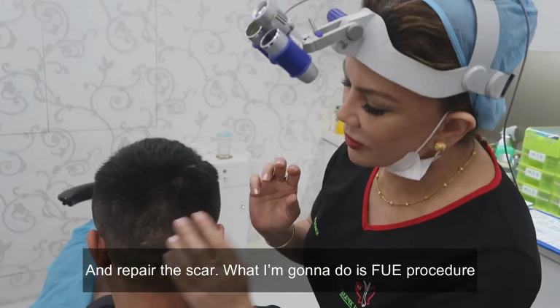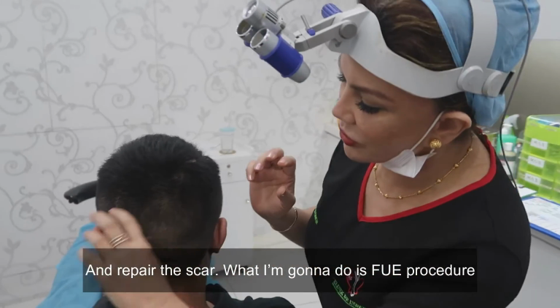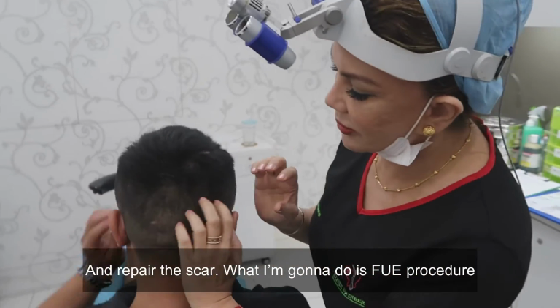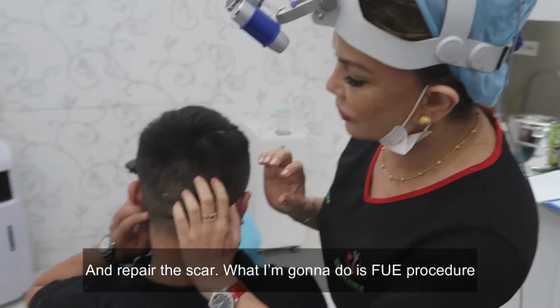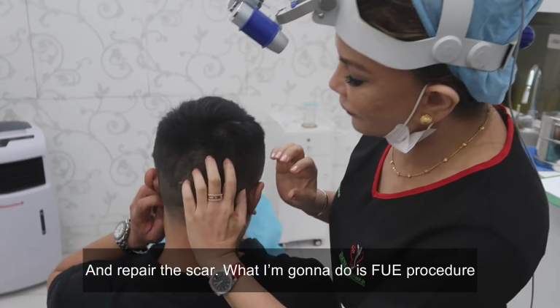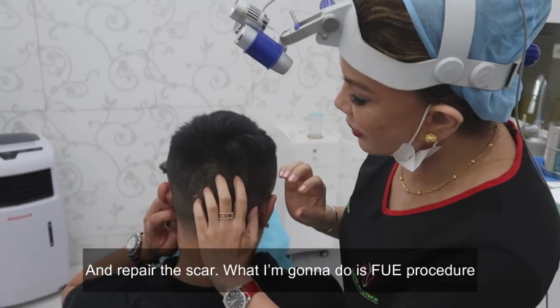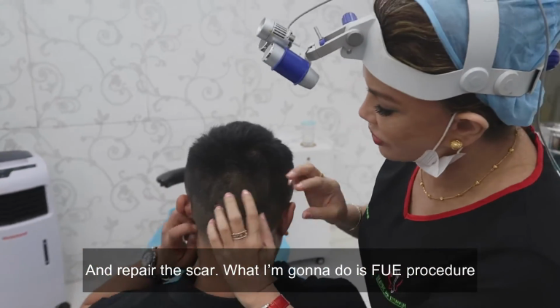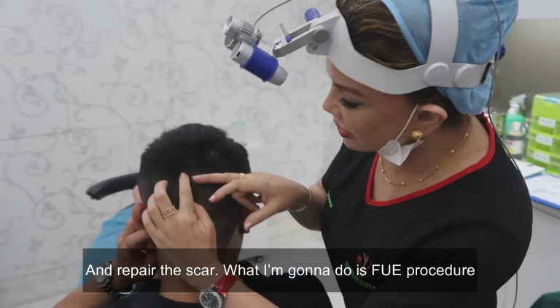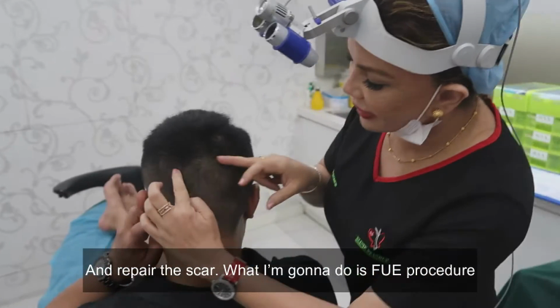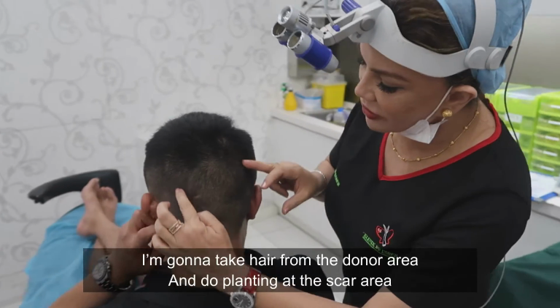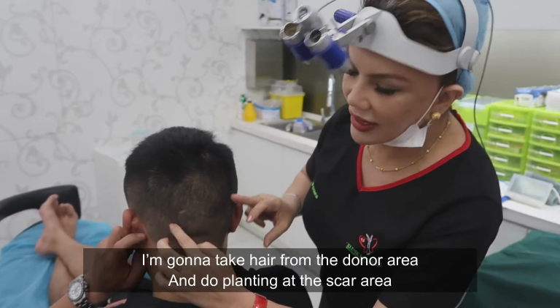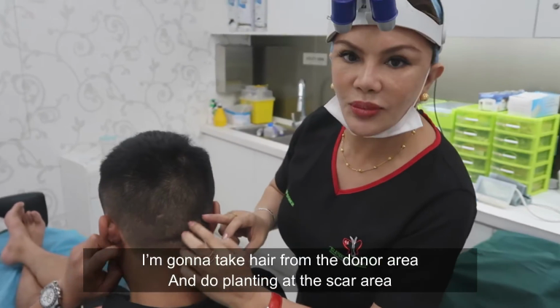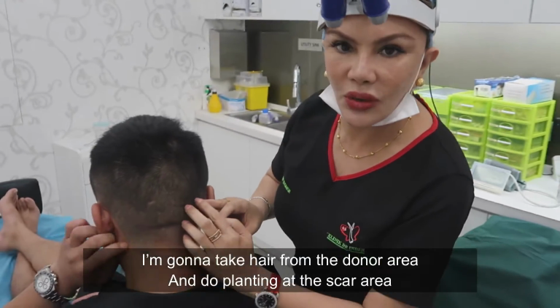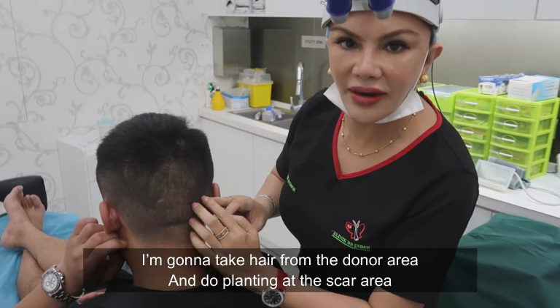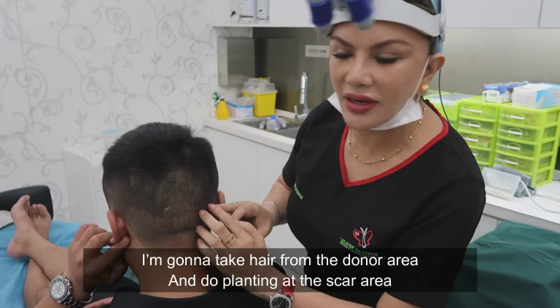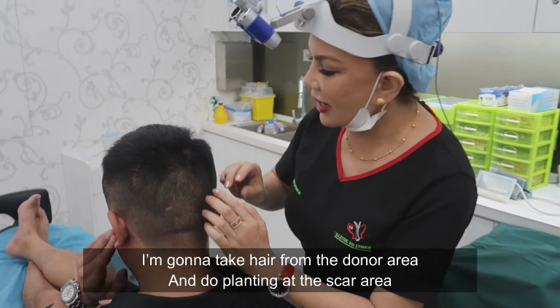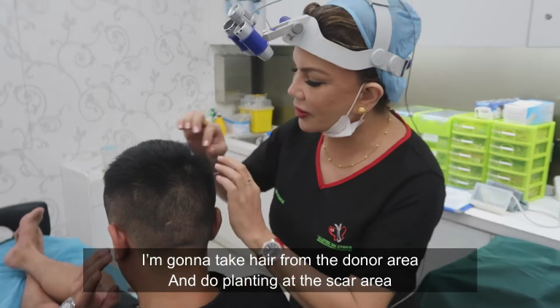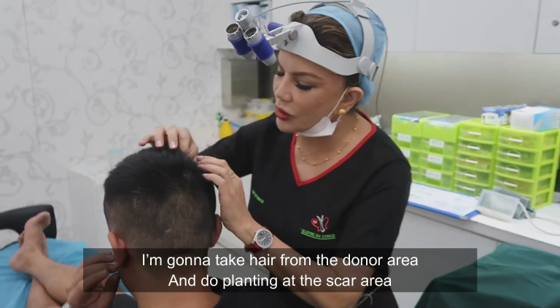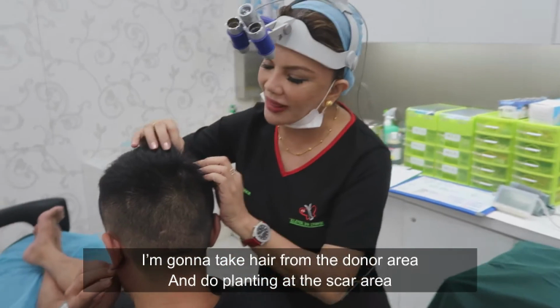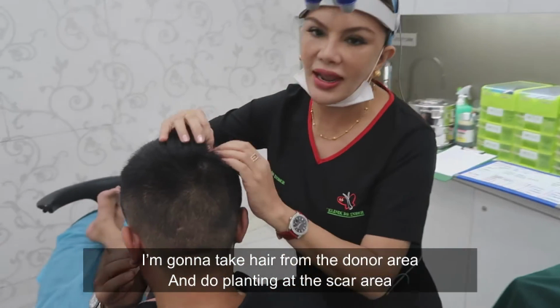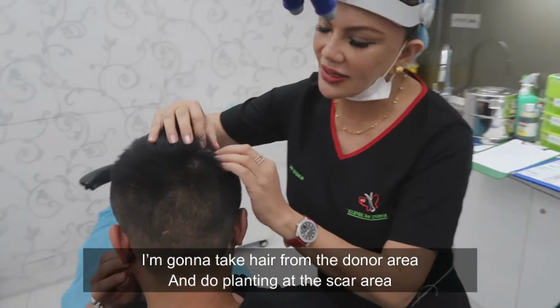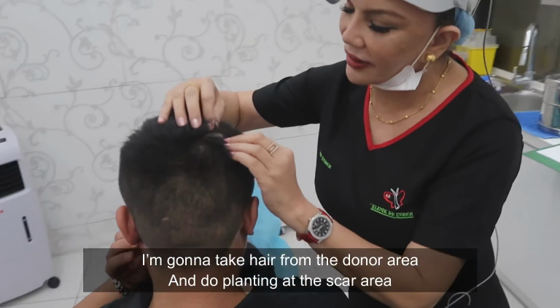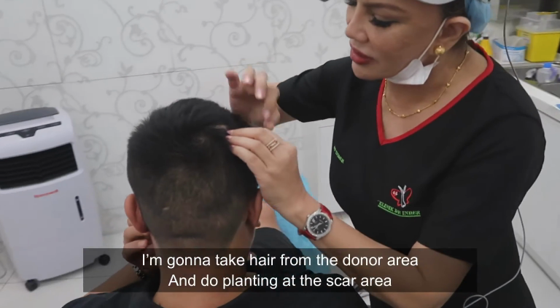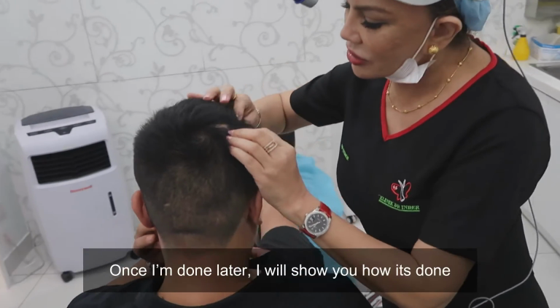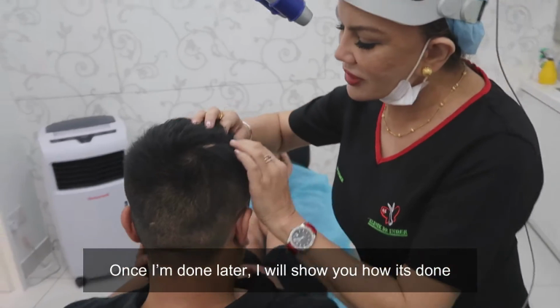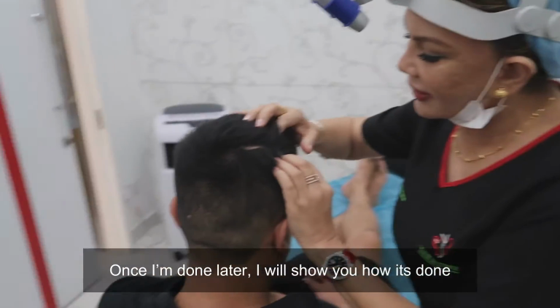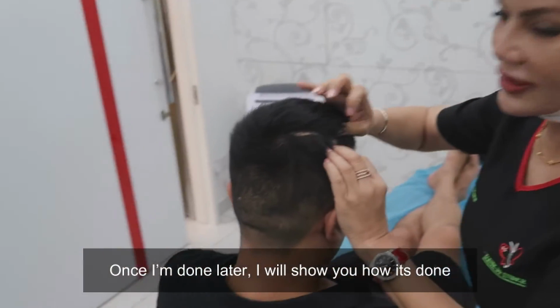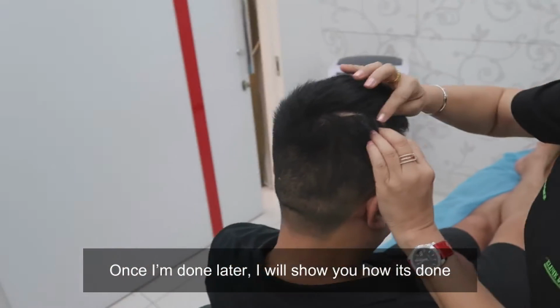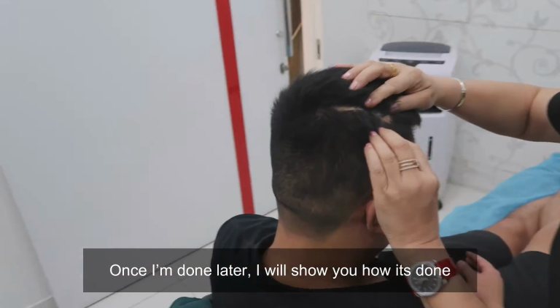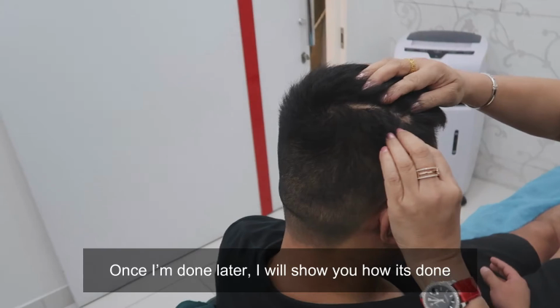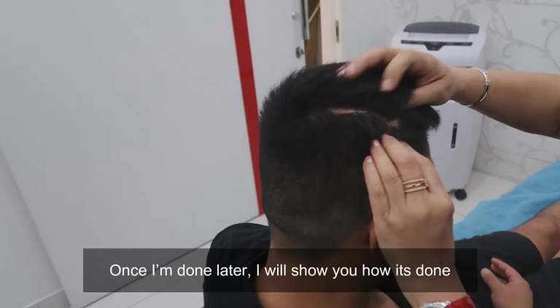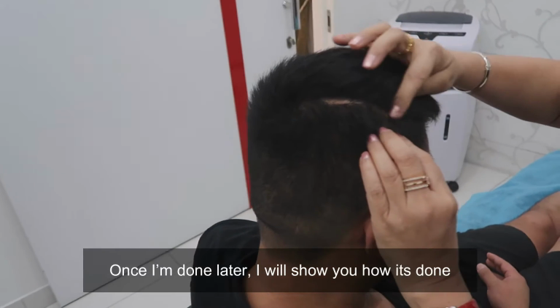What I'm going to do is an FUE procedure — I'm going to take hair from the donor area and do planting at the scar area. Once I'm done, I will show you how it is done.